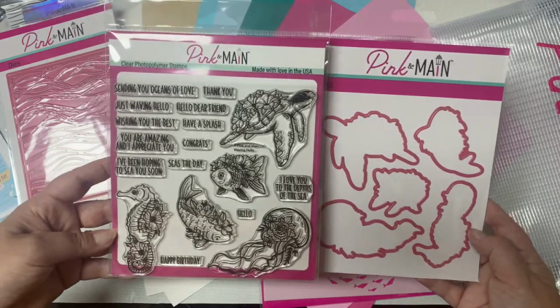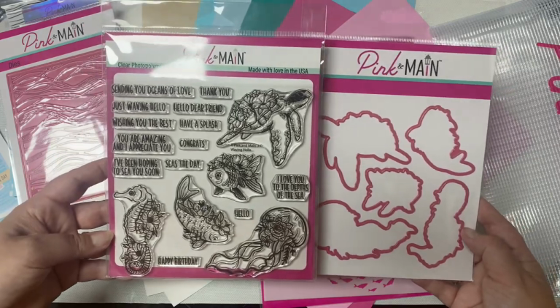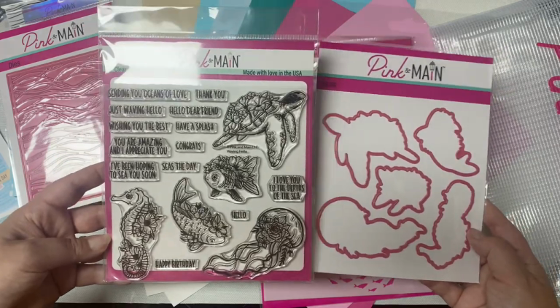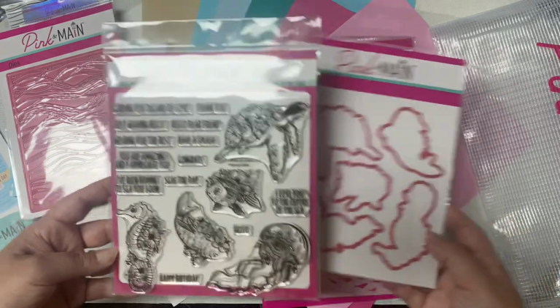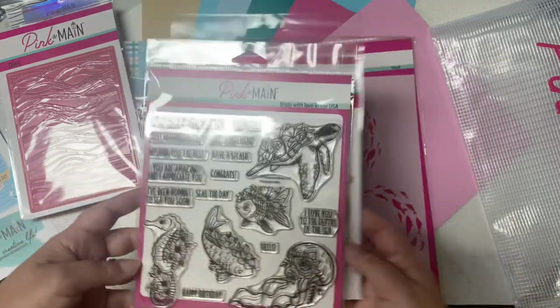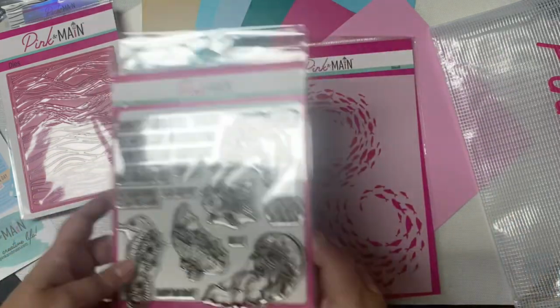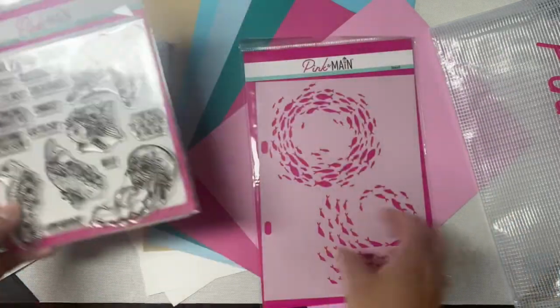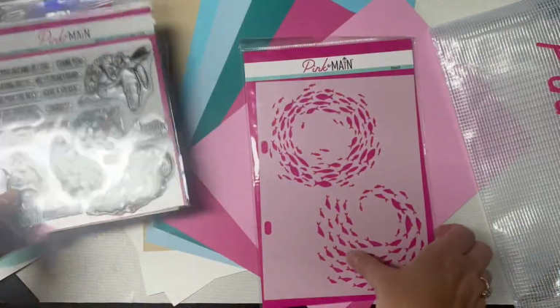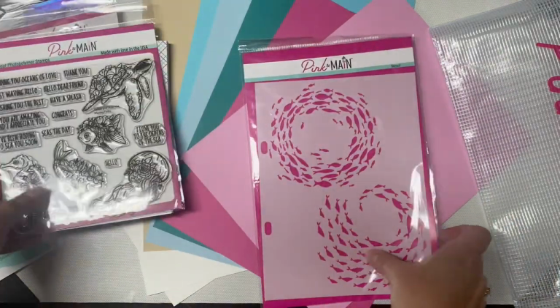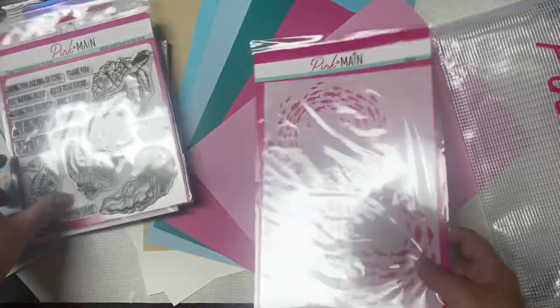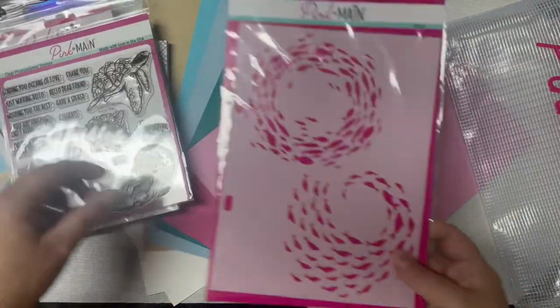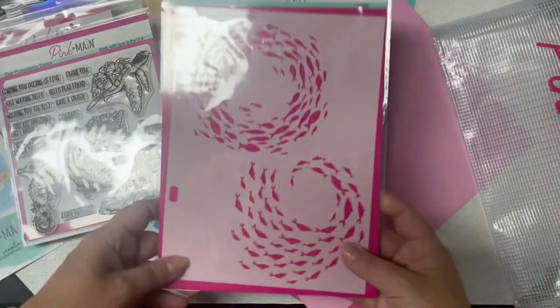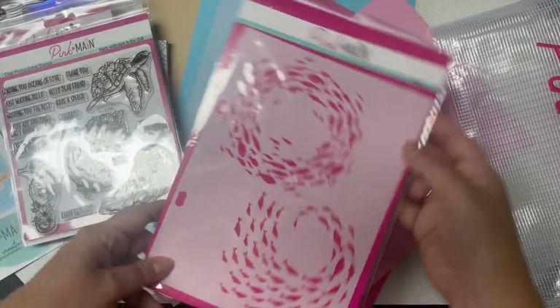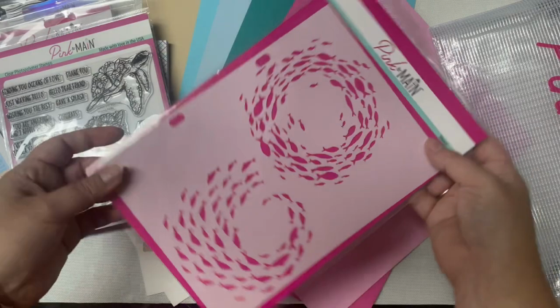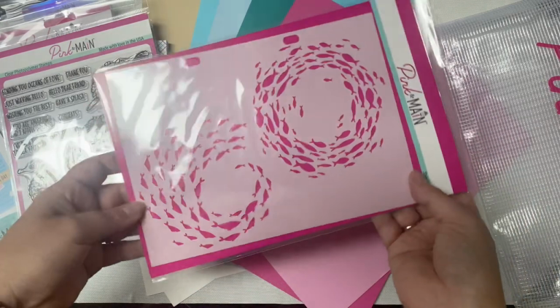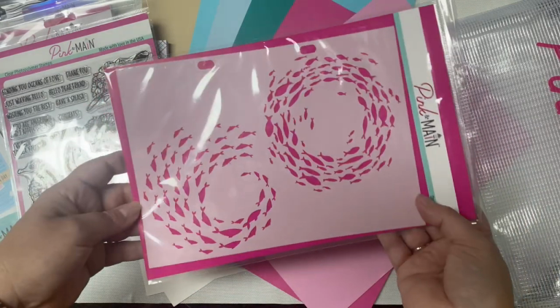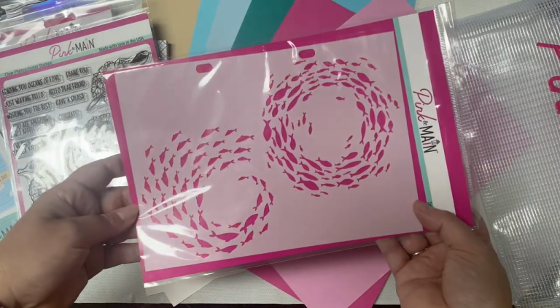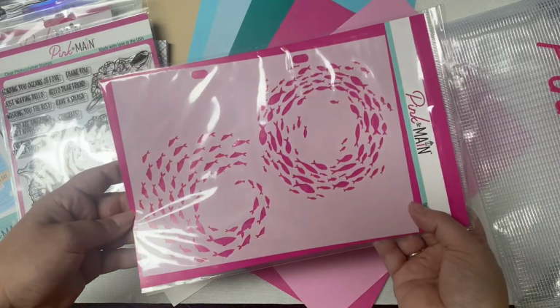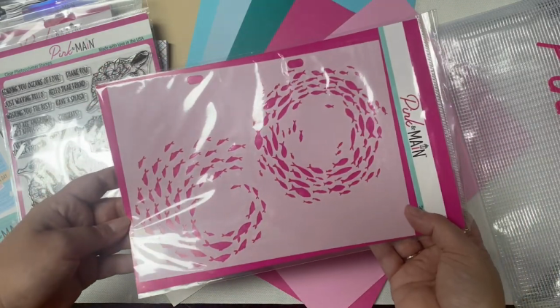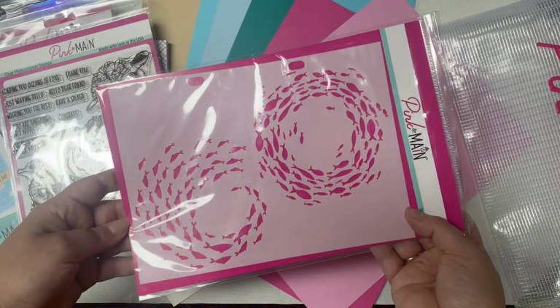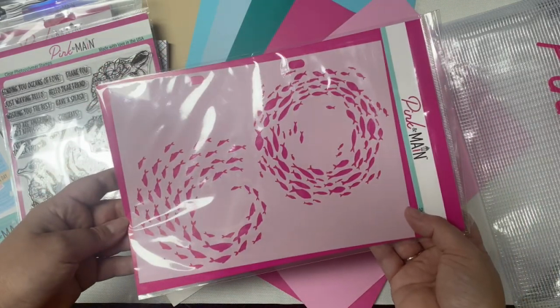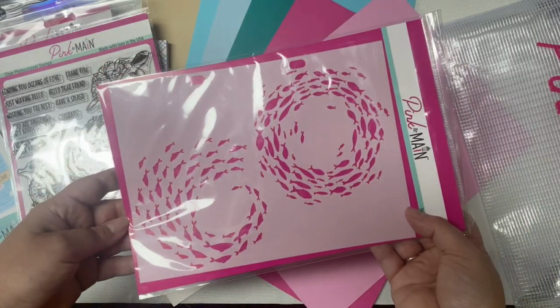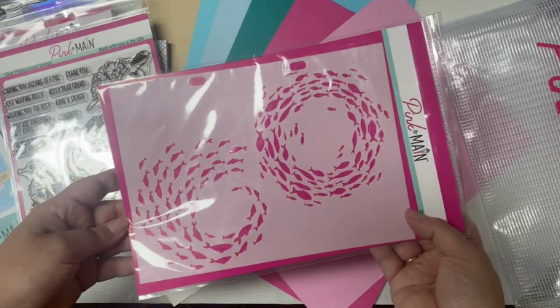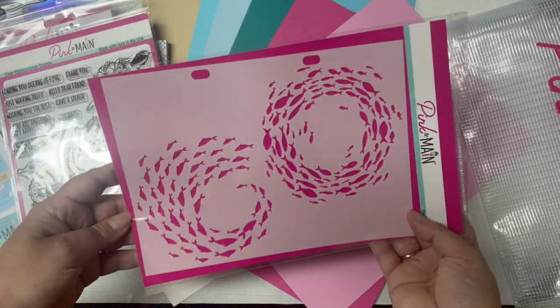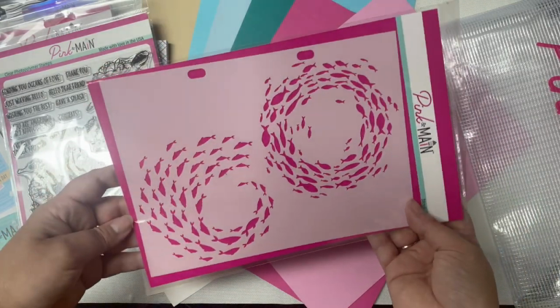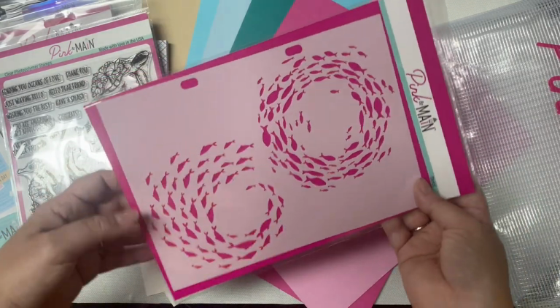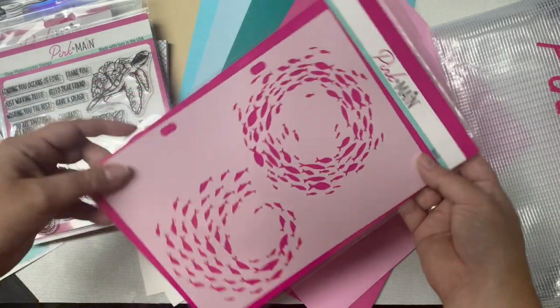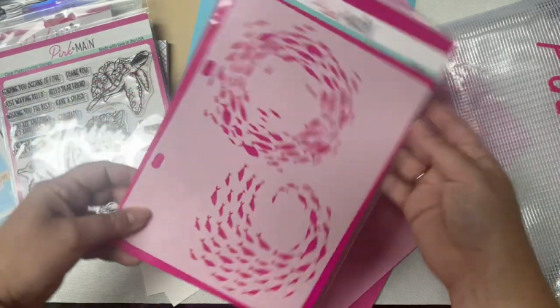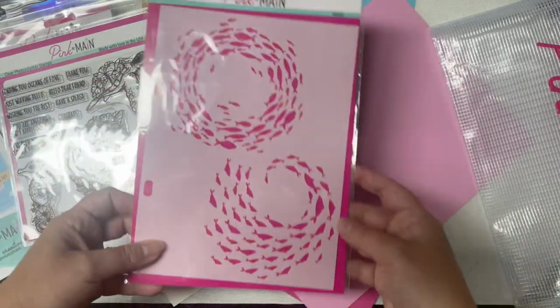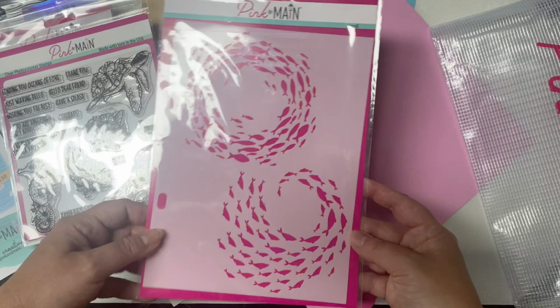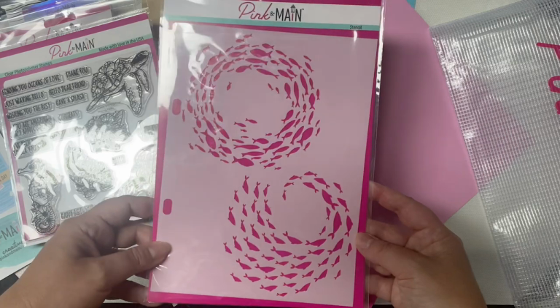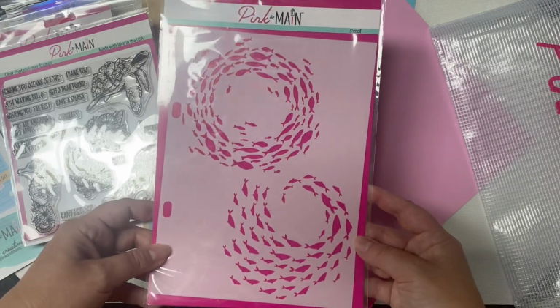It also has coordinating dies for each of the five images. And it also includes this large stencil with two swirl fish patterns. This fits in the Pink and Main storage binders.